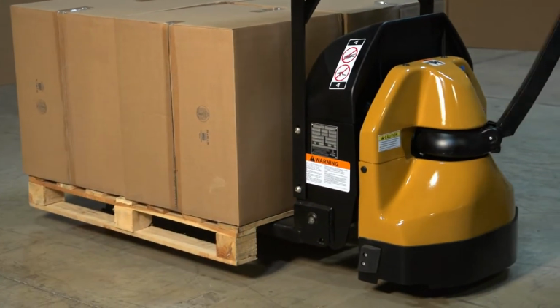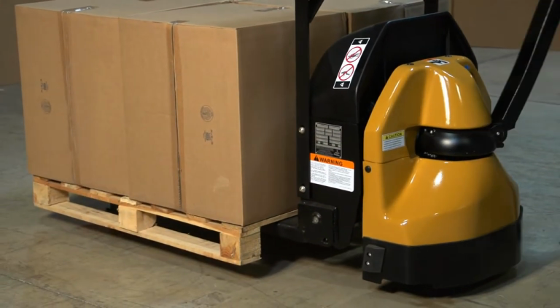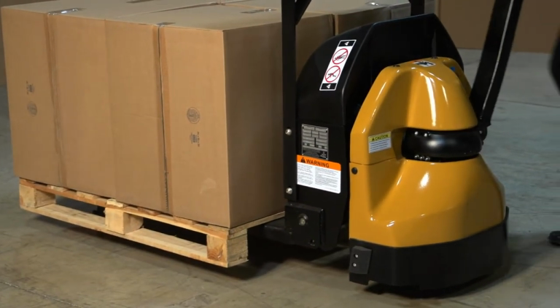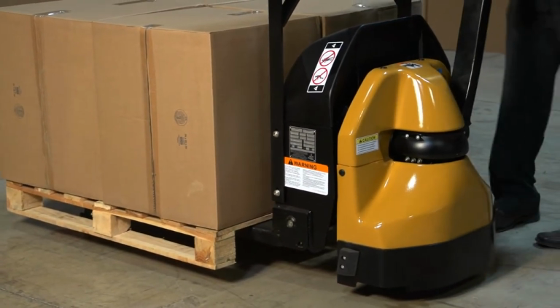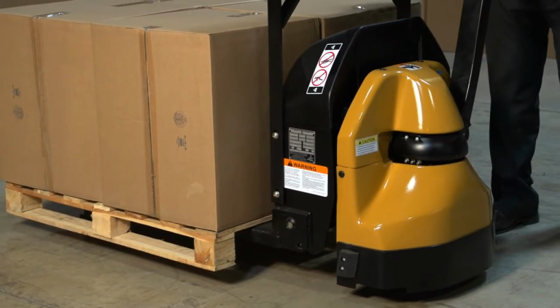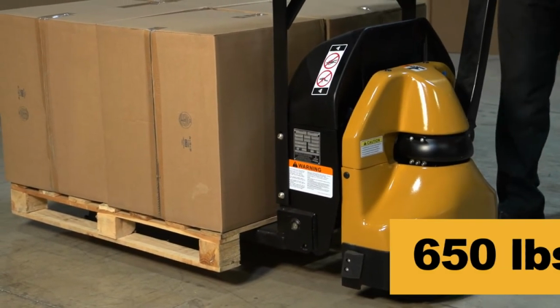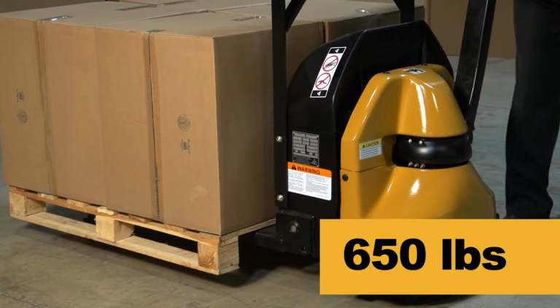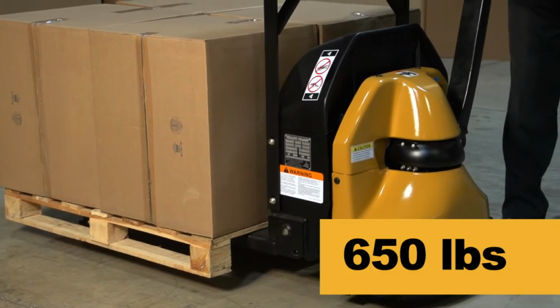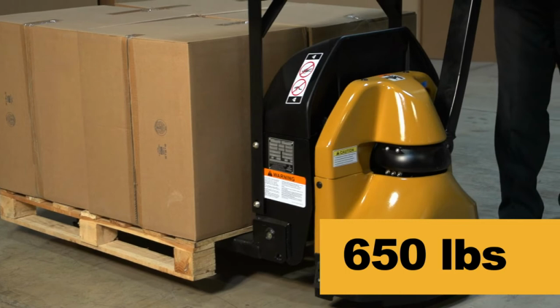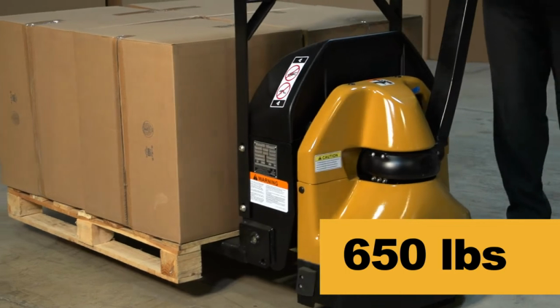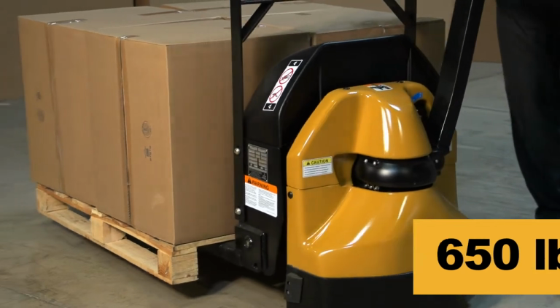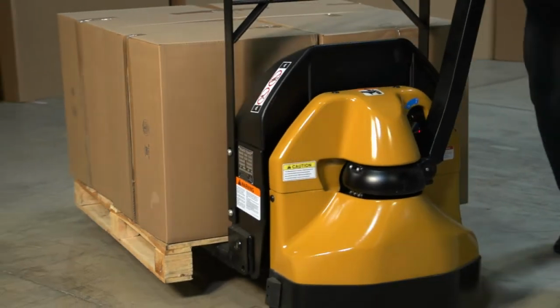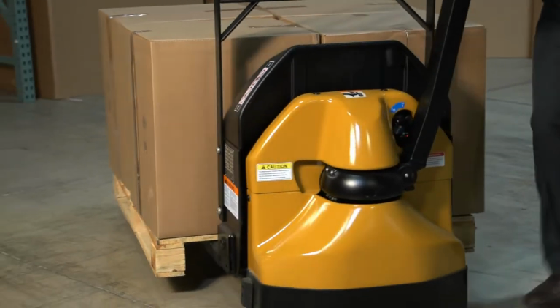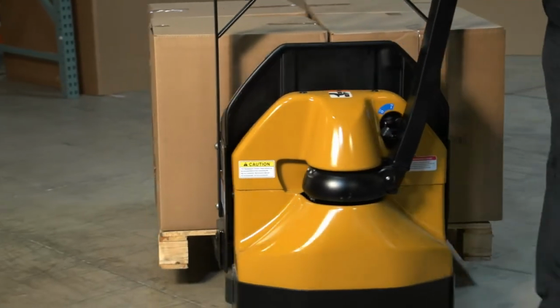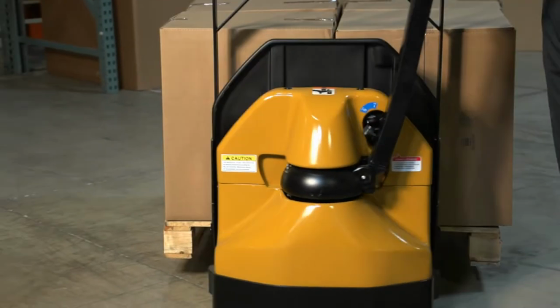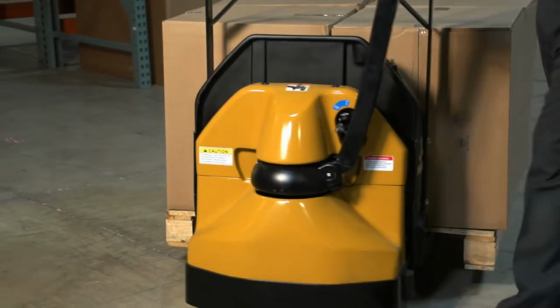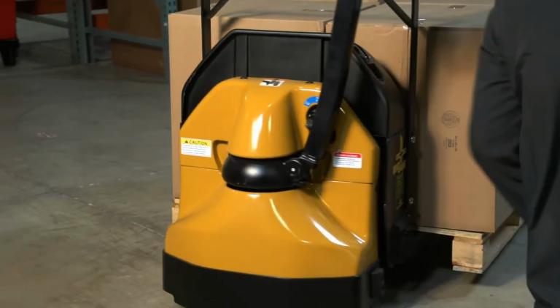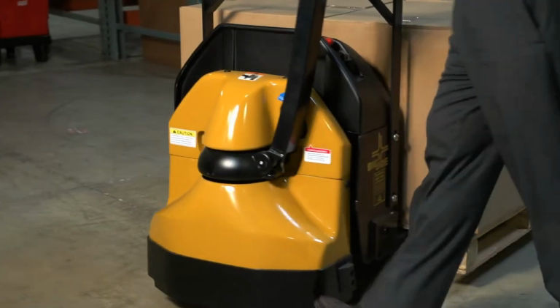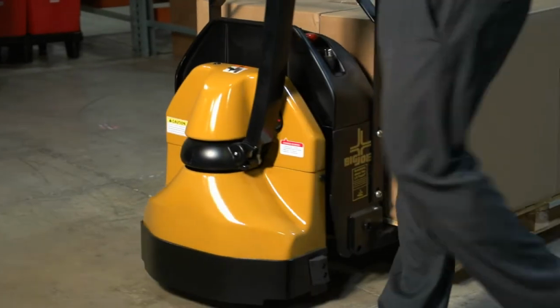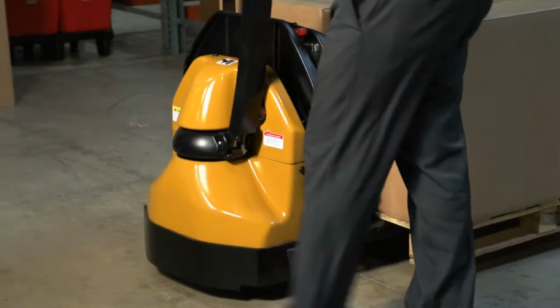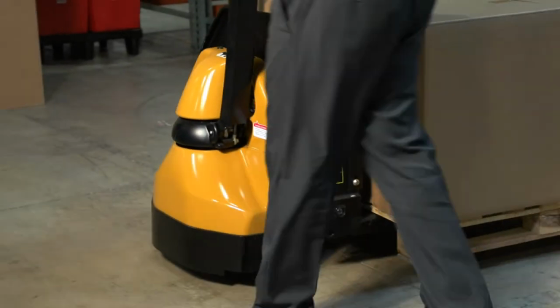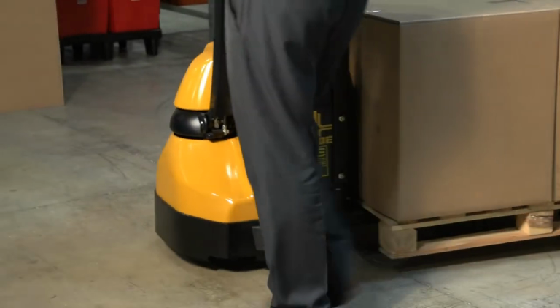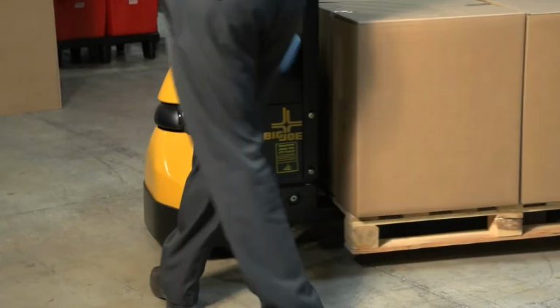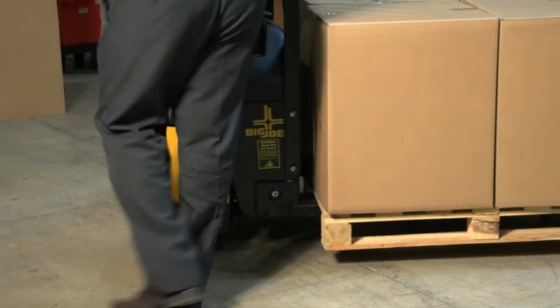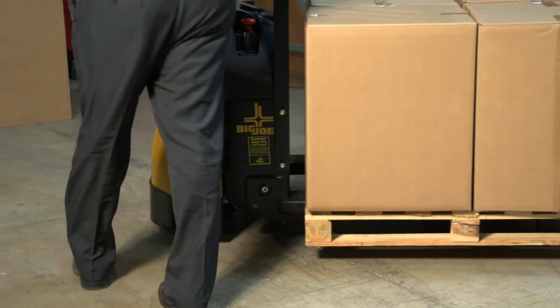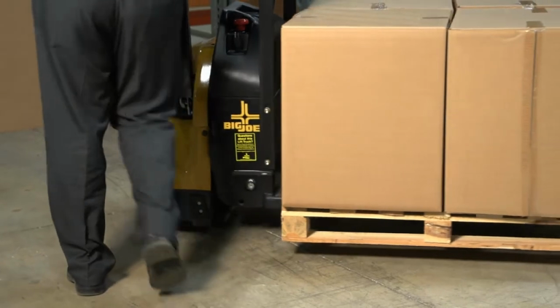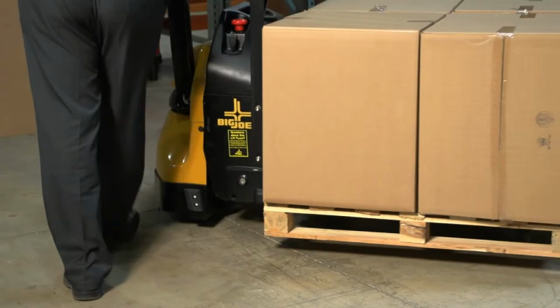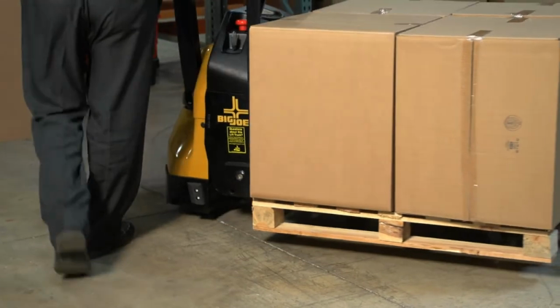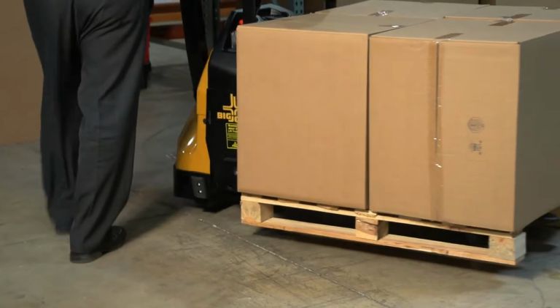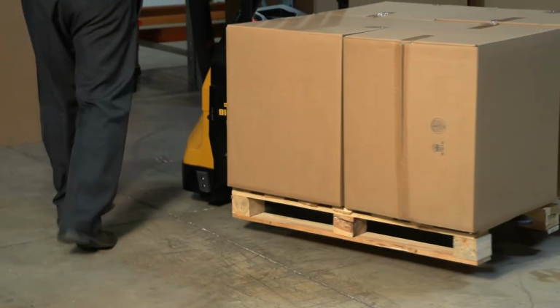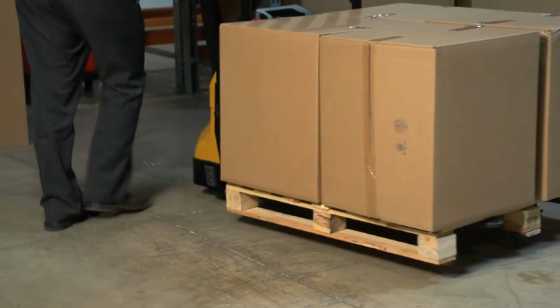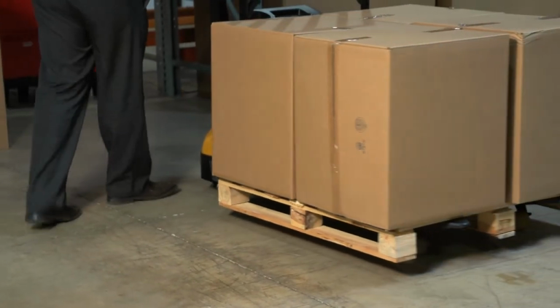Weighing in at just 650 pounds, the D40 is easy on commercial floors and an excellent choice for liftgate use, retail deliveries, and in-trailer applications.